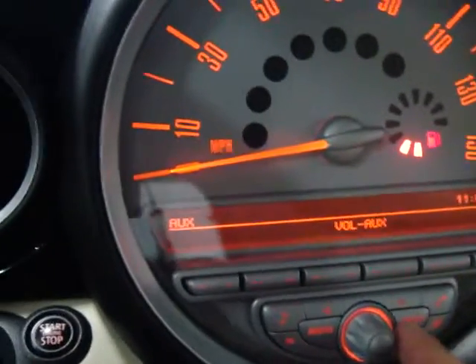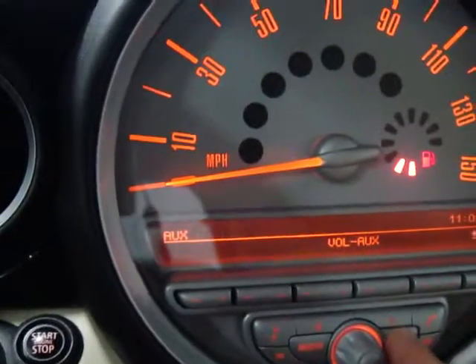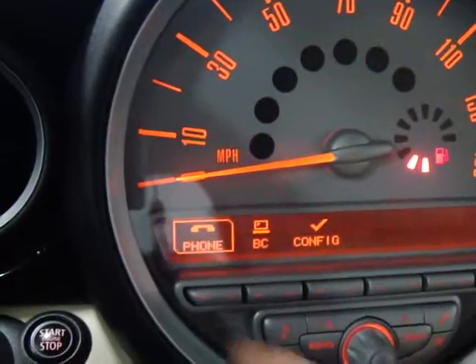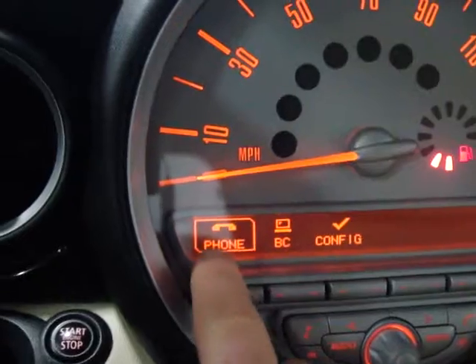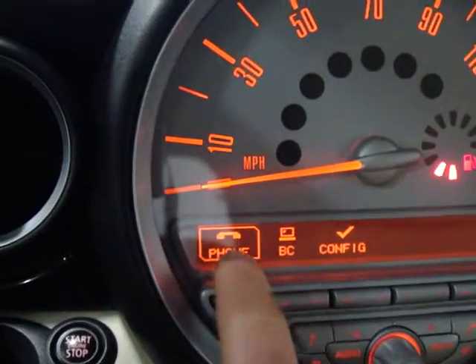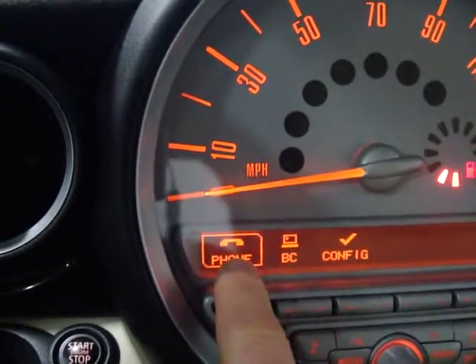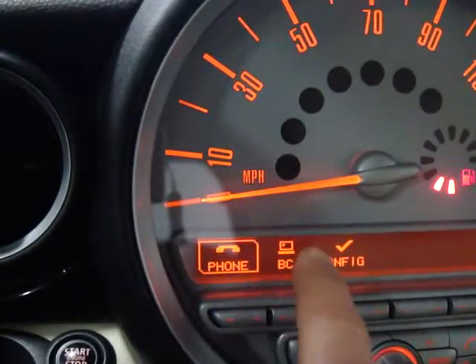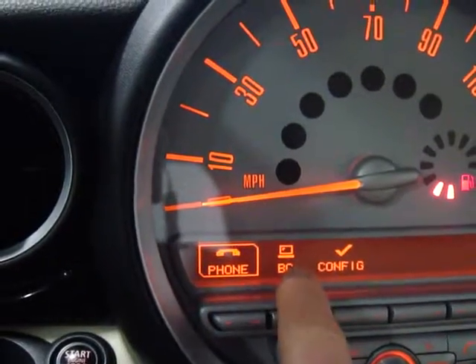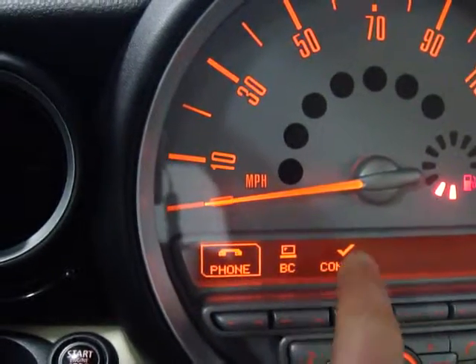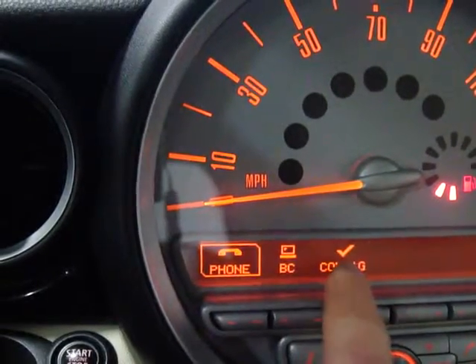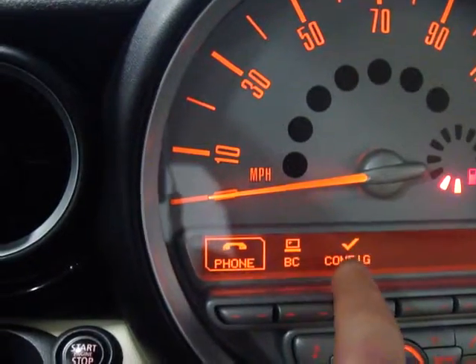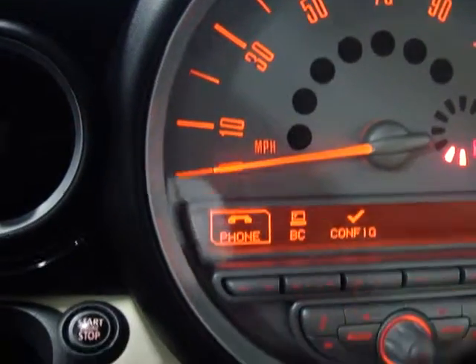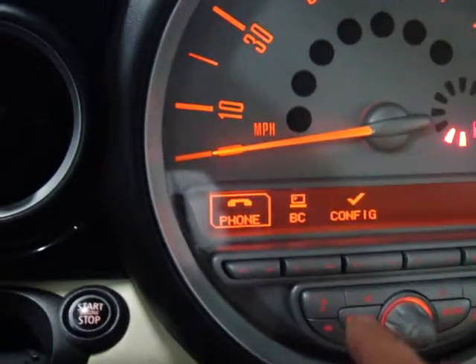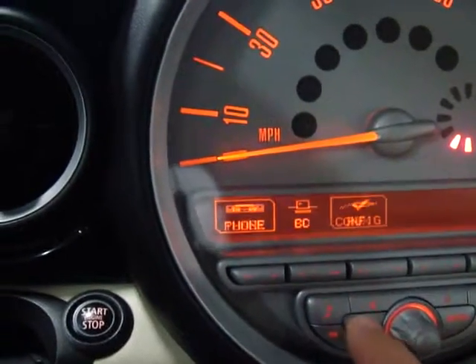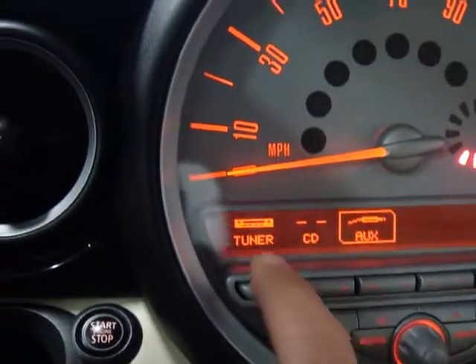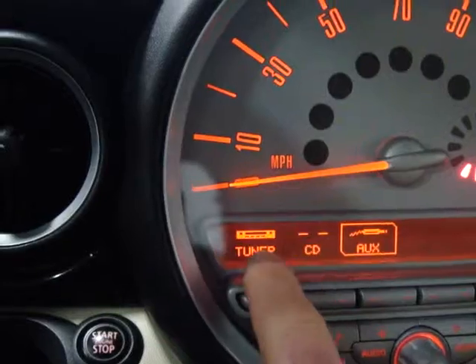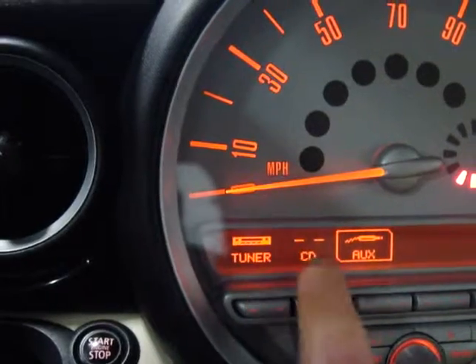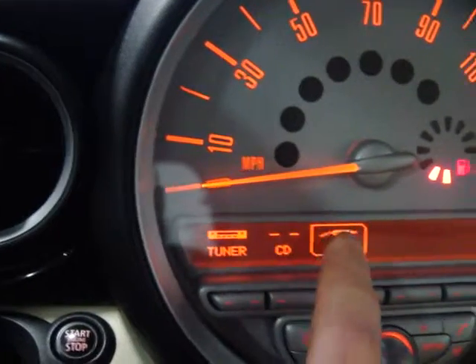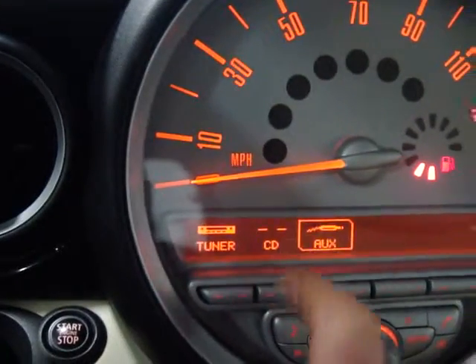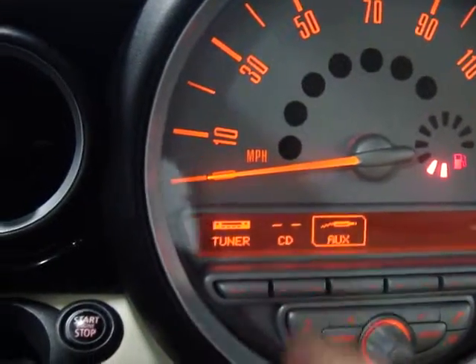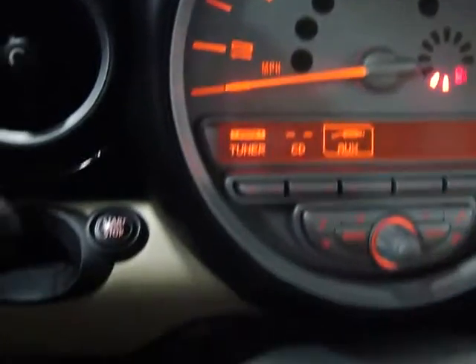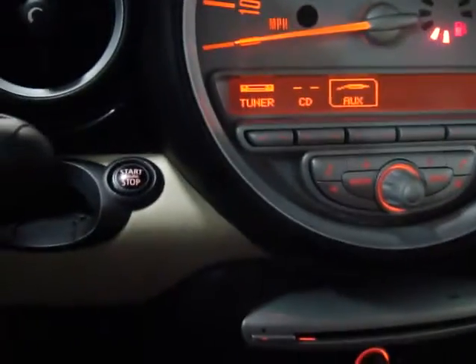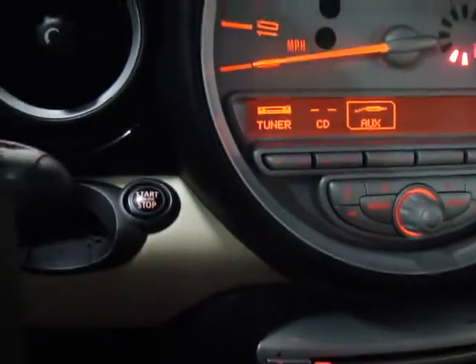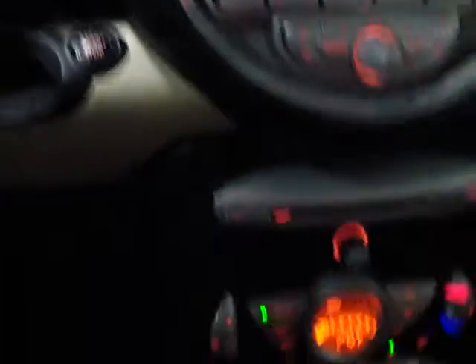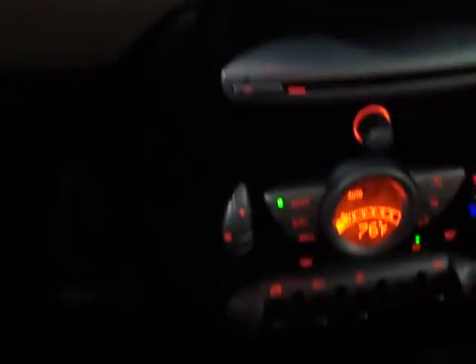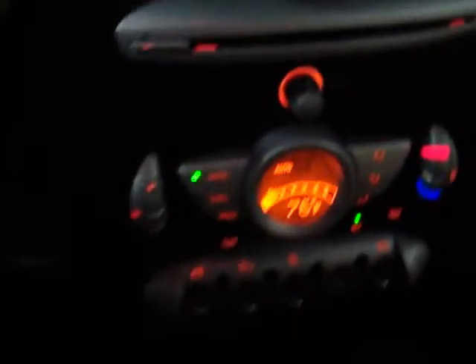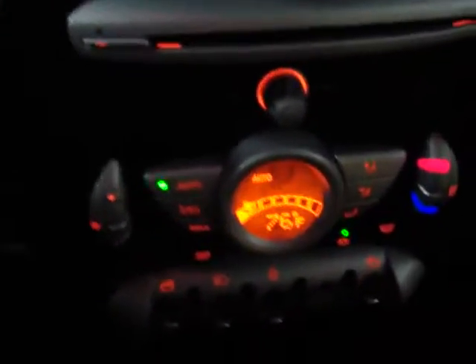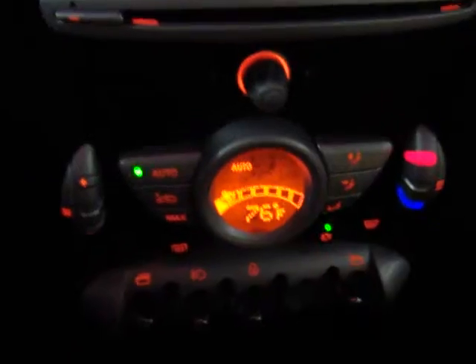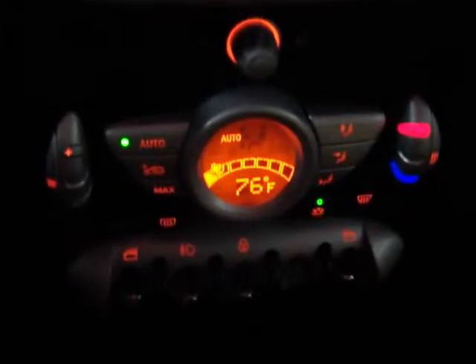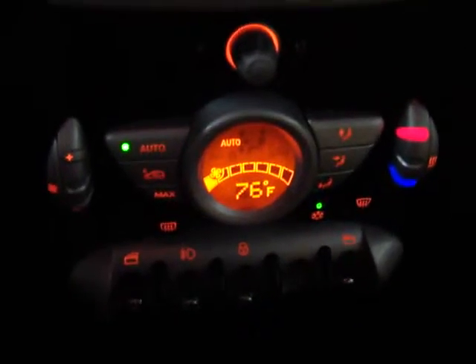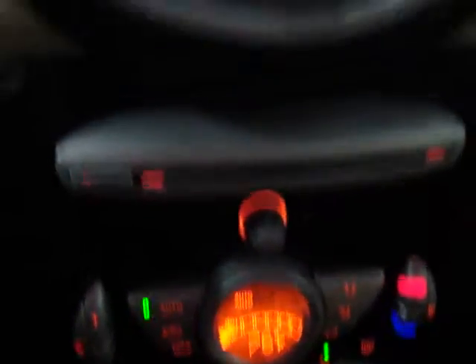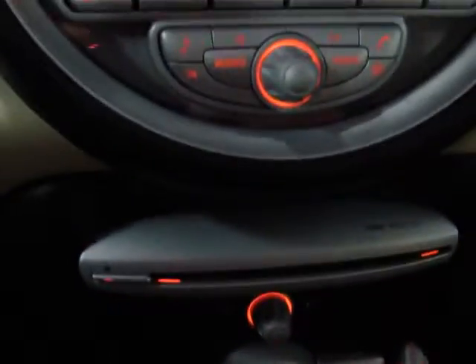This is your menu. As you can see there's your Bluetooth, there's your onboard computer, your configuration for your car. You've got tuner, CD, and an auxiliary which is for an iPod if you wanted to. You've got a jack down here.